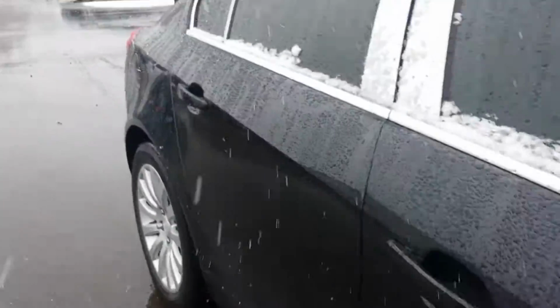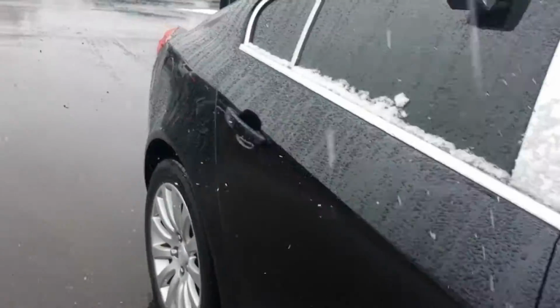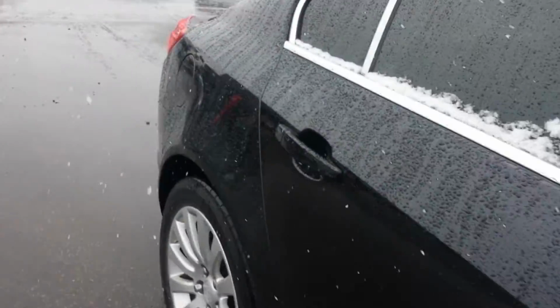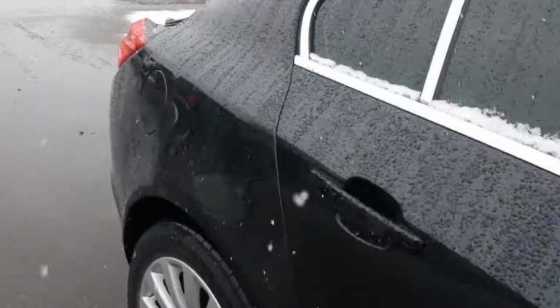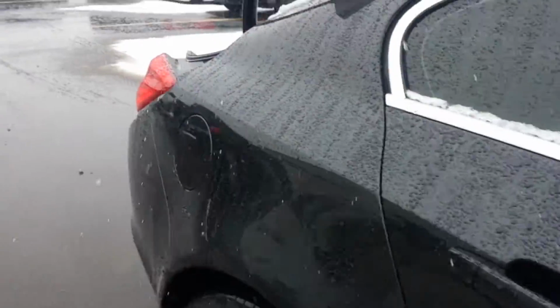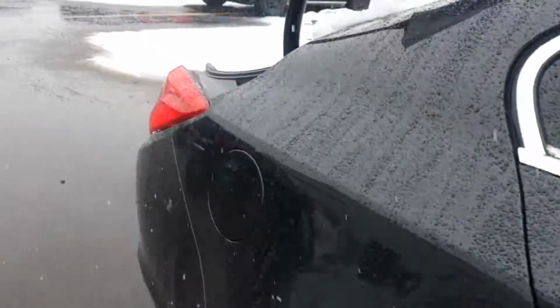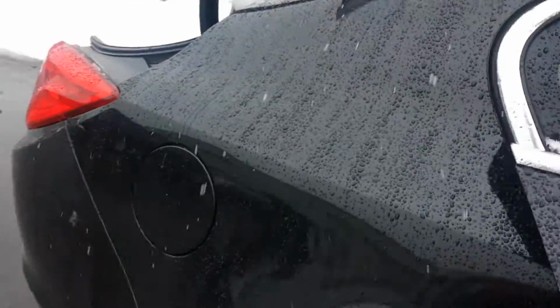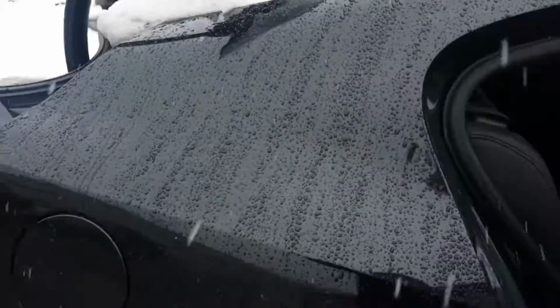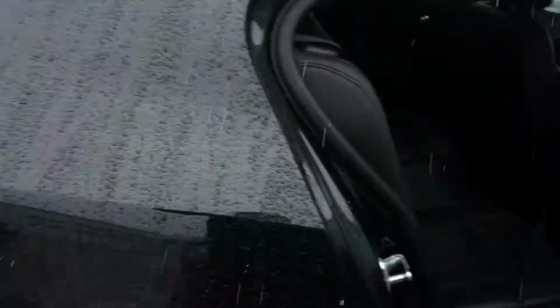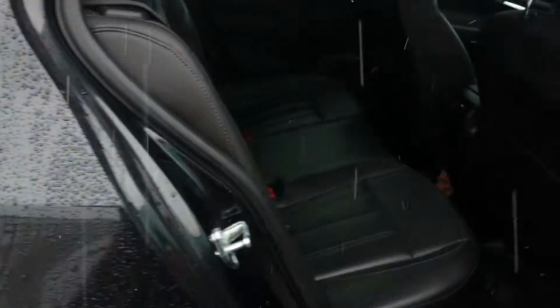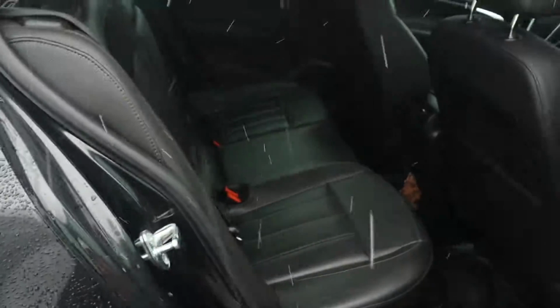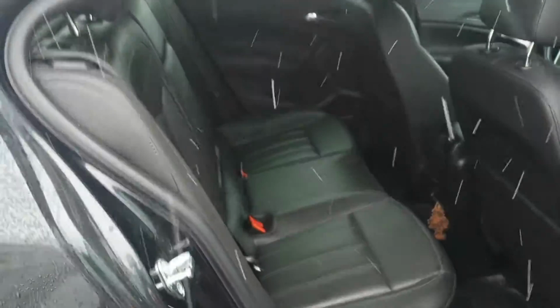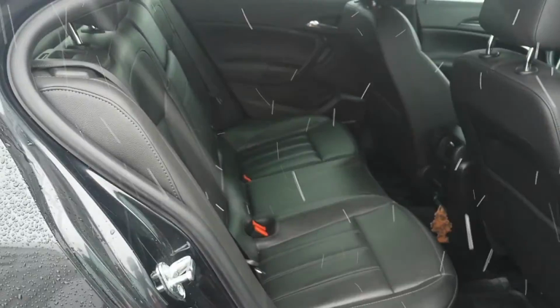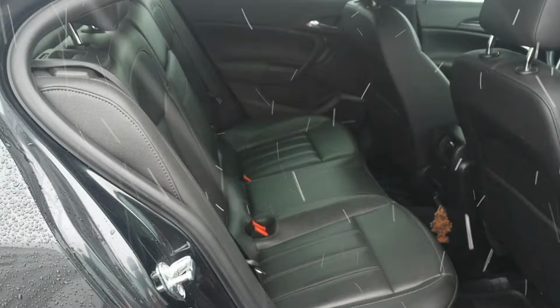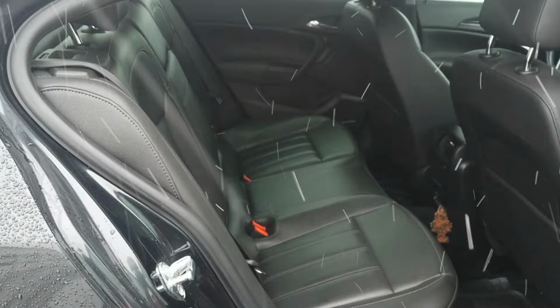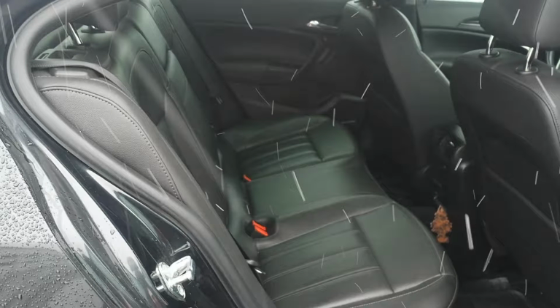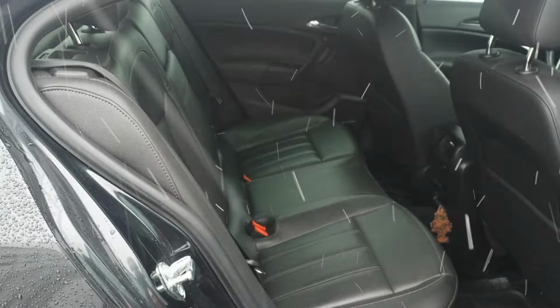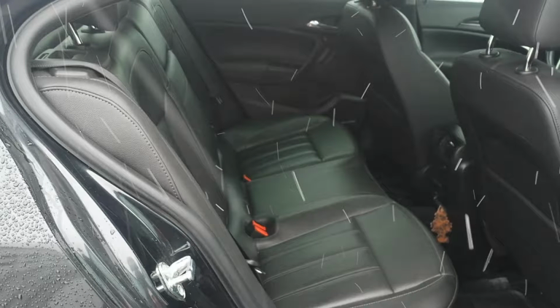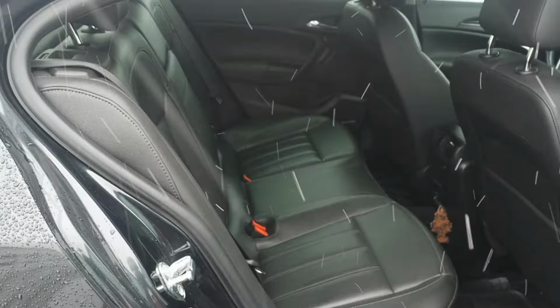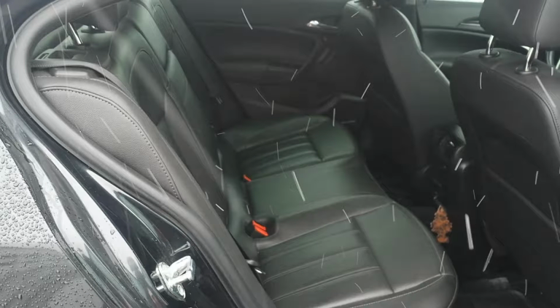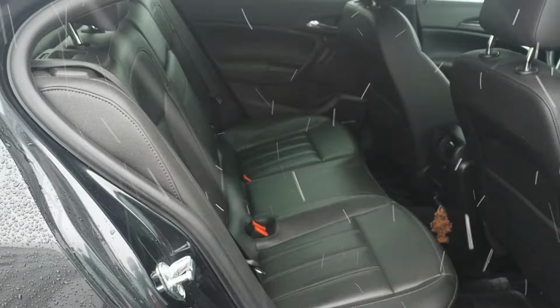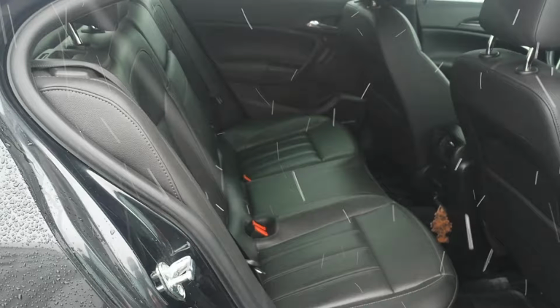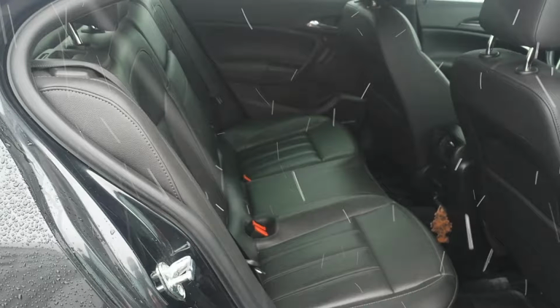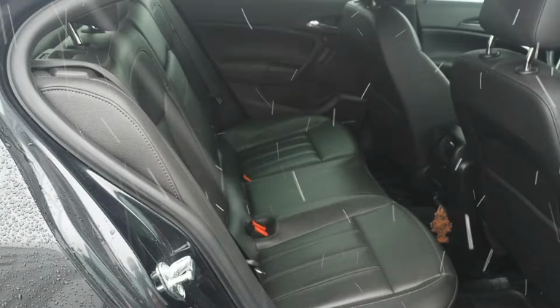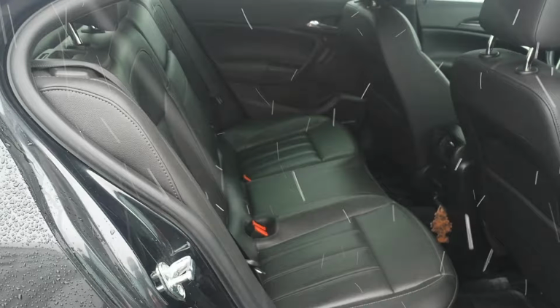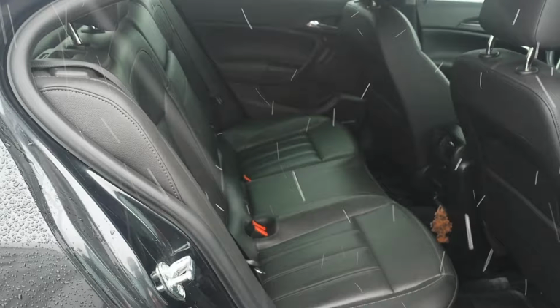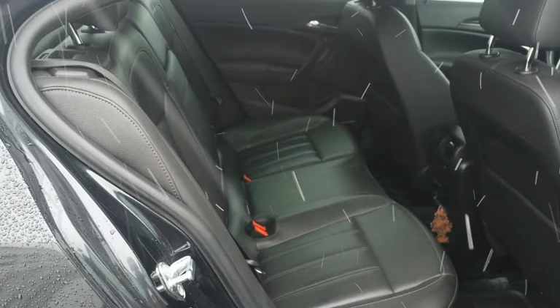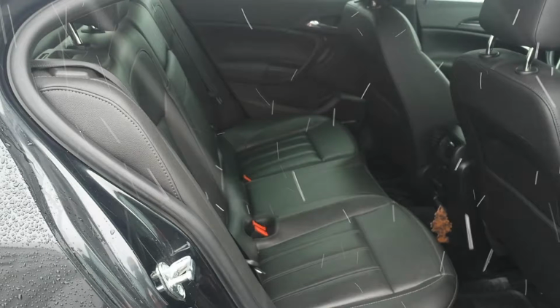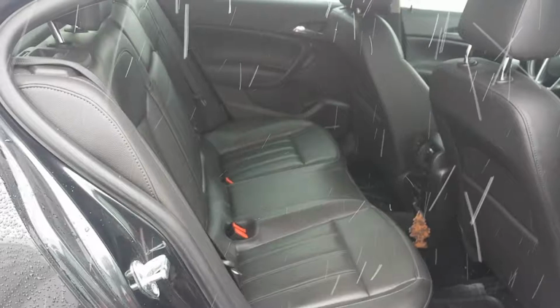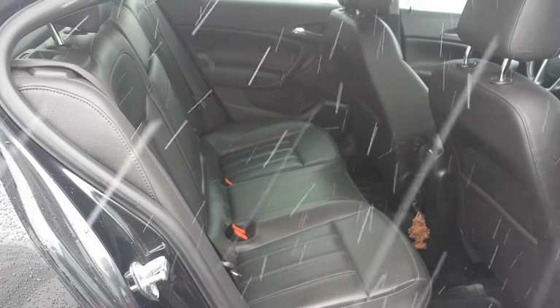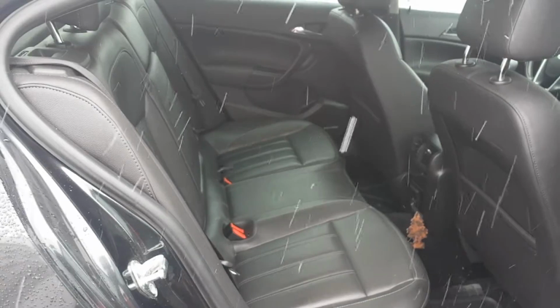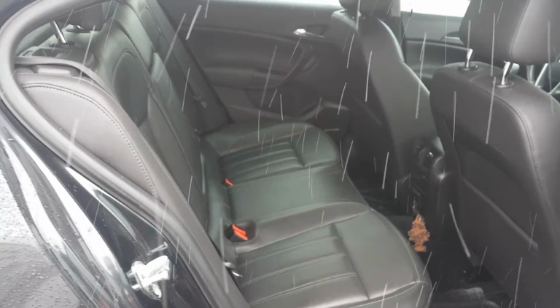Now taking a look at your passenger seats back here, you can see there's lots of room for your passengers in the back — sitting very comfortably.